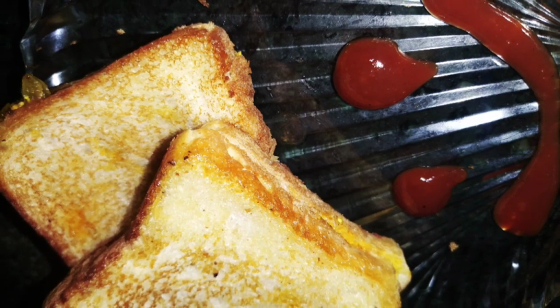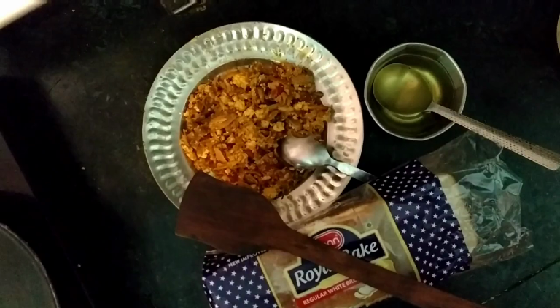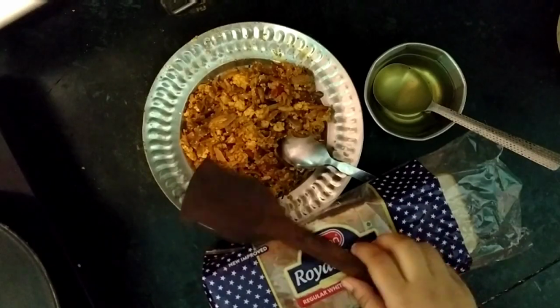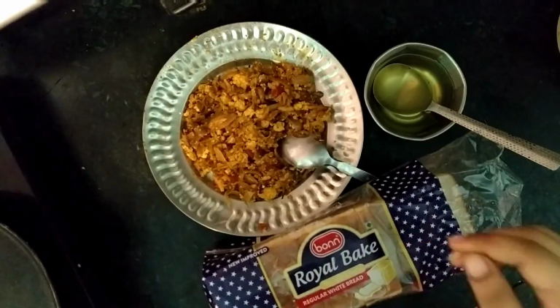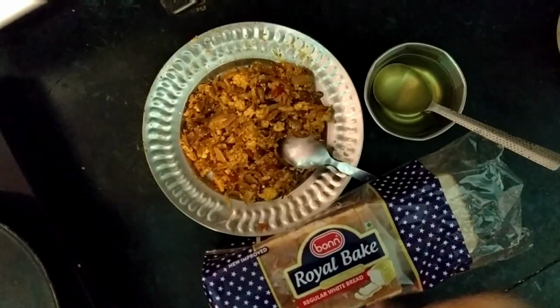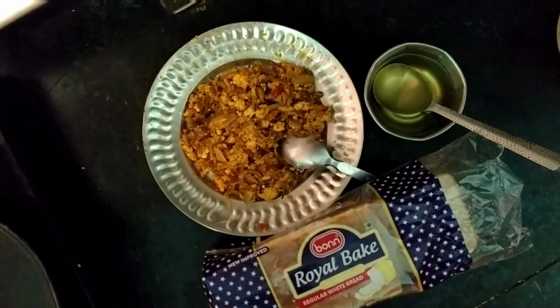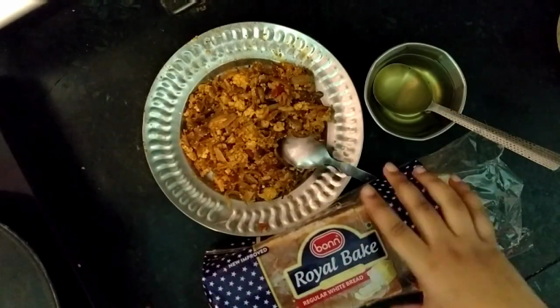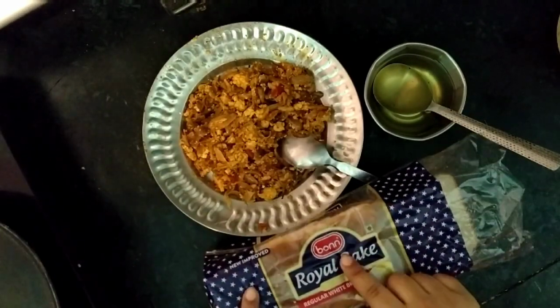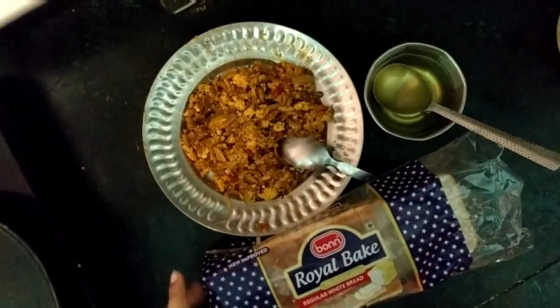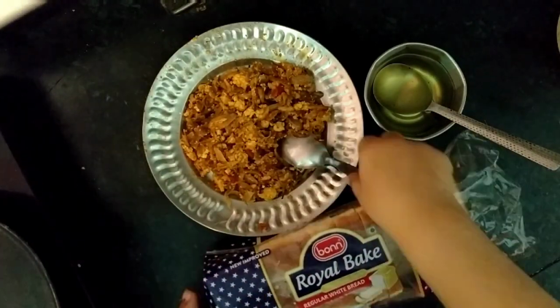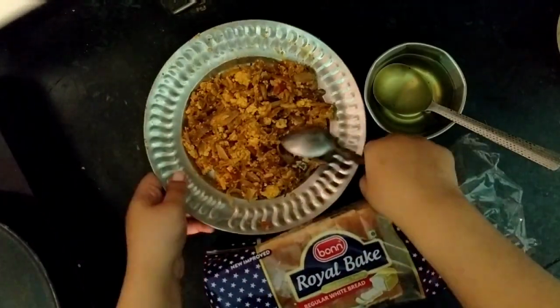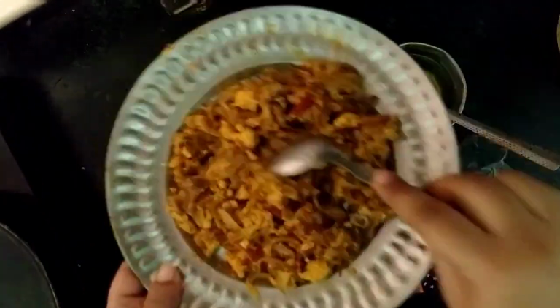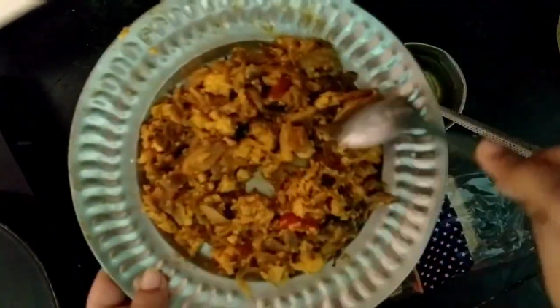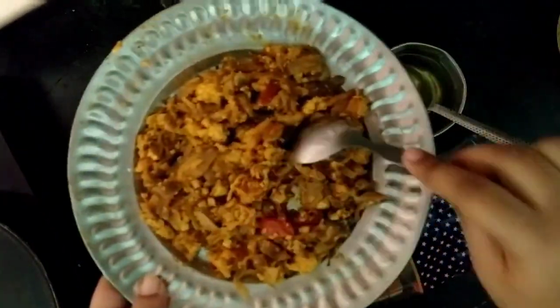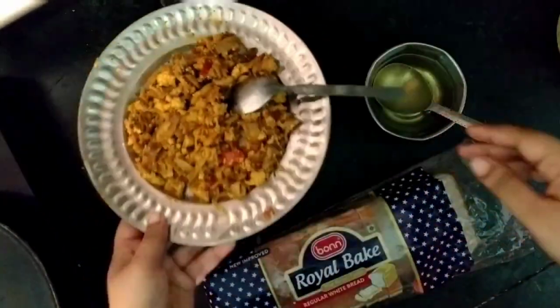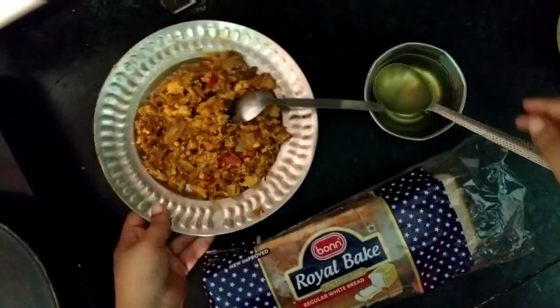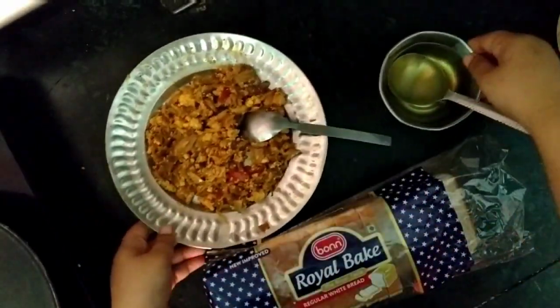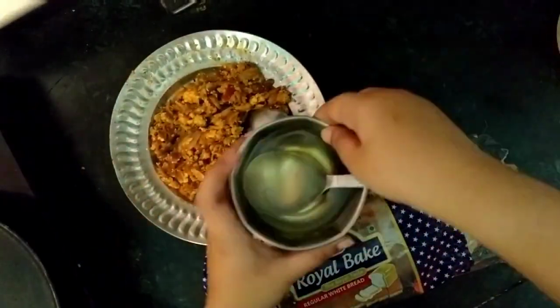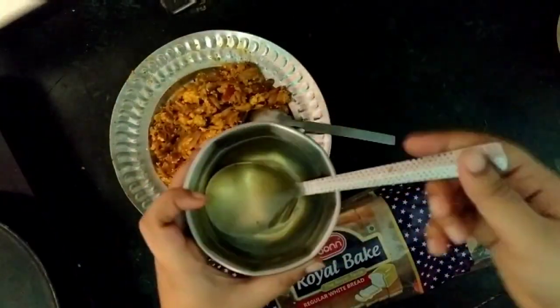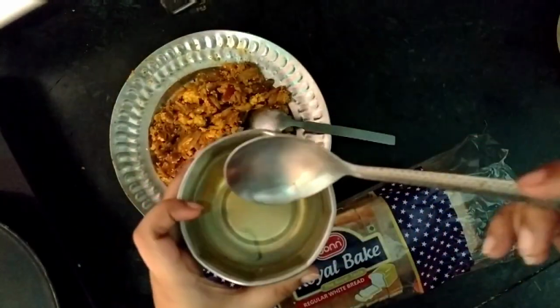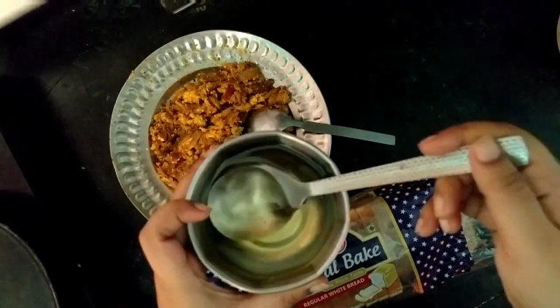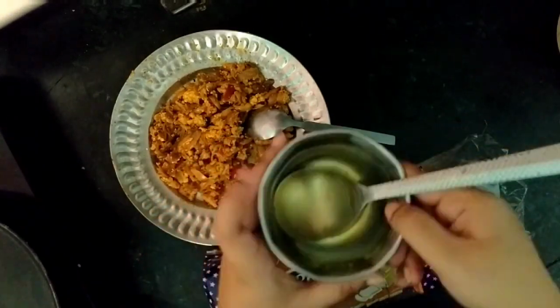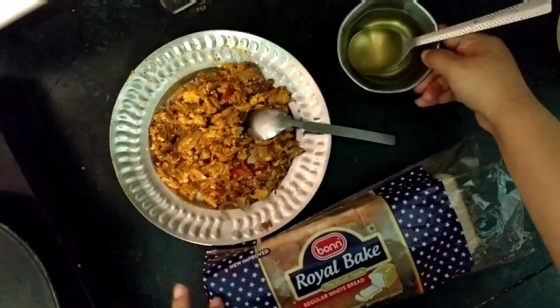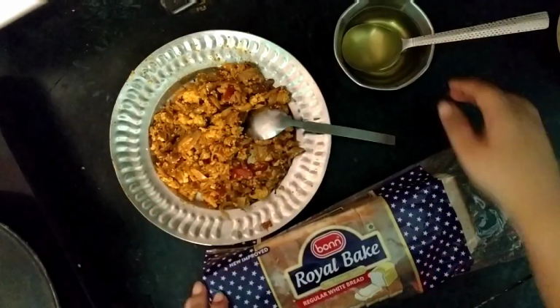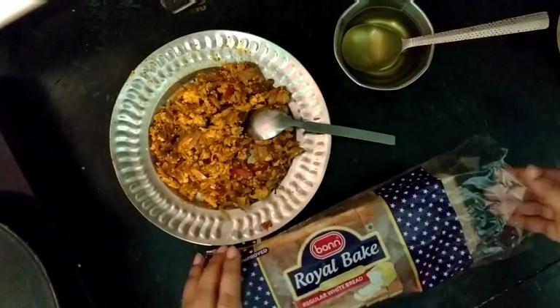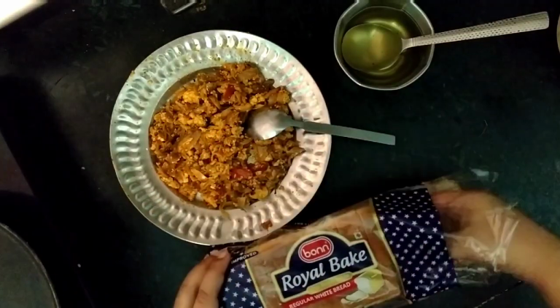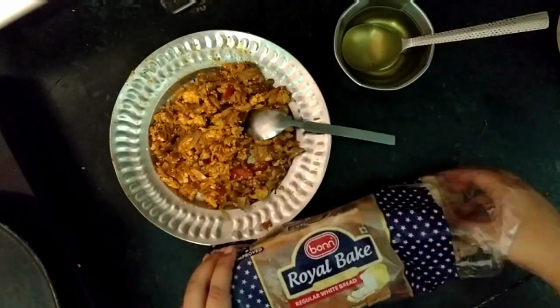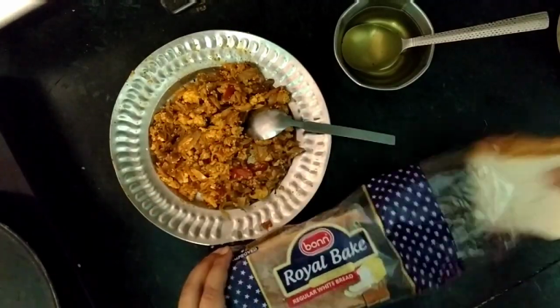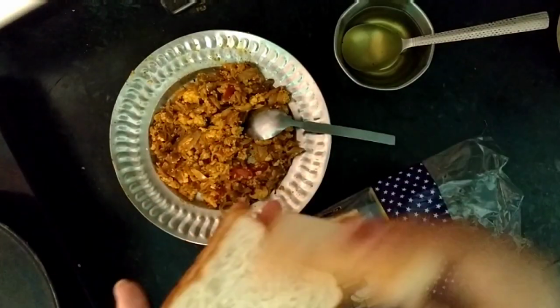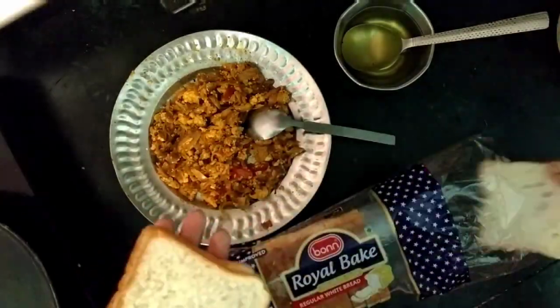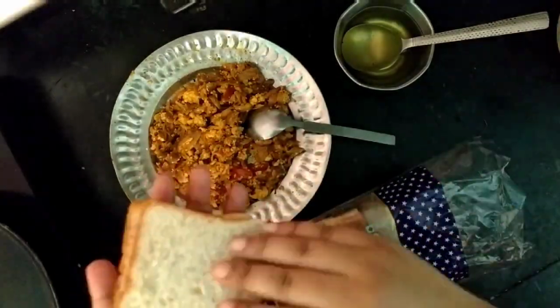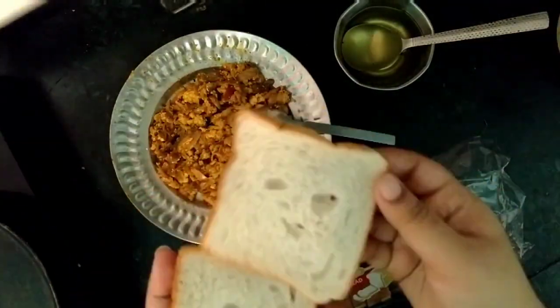For paneer toast, we will take a bread packet, paneer sabji, and refined oil. Now I will take two breads and add one bread.